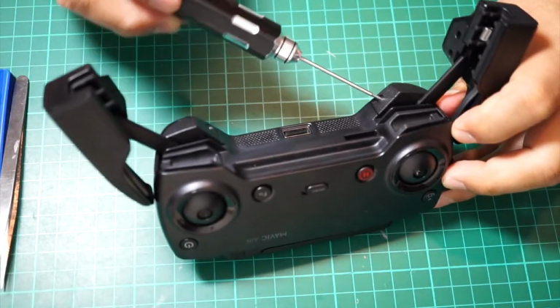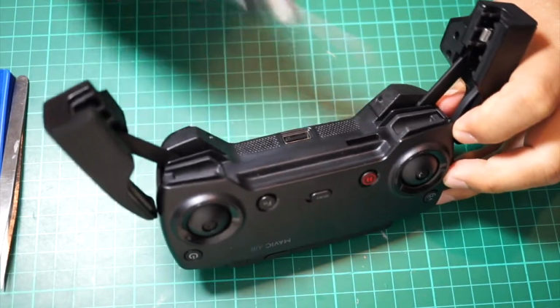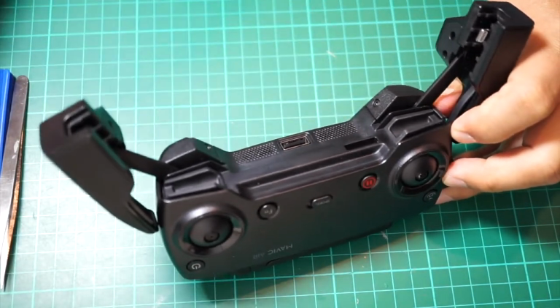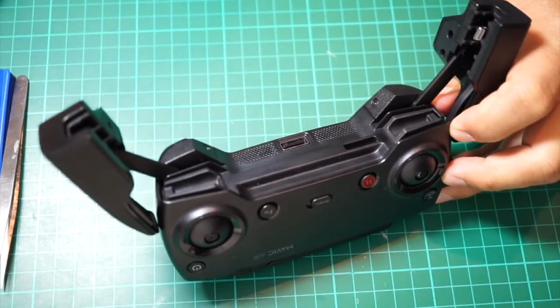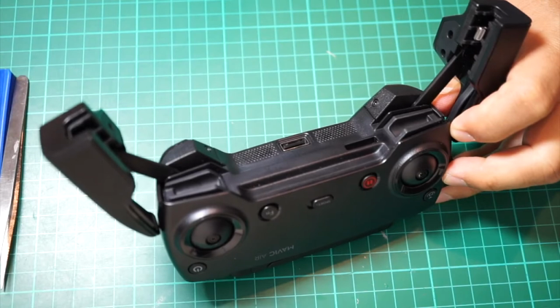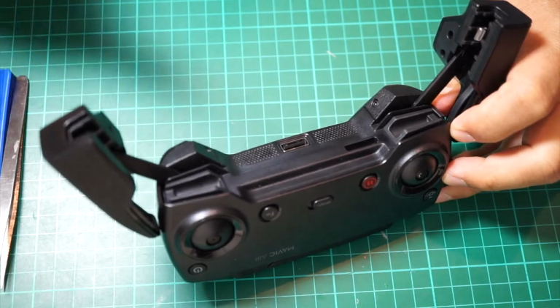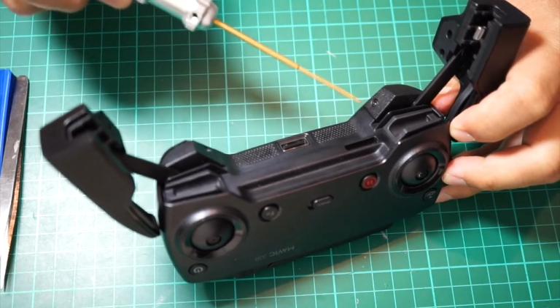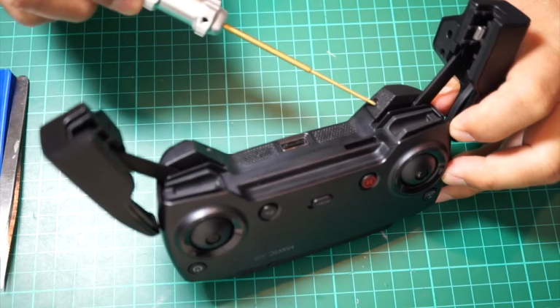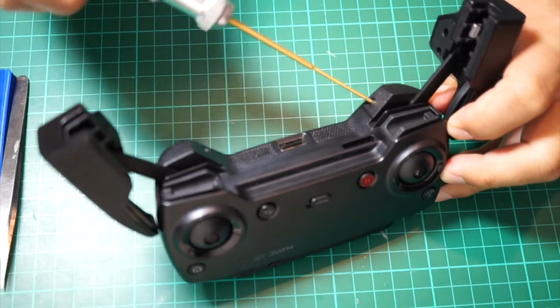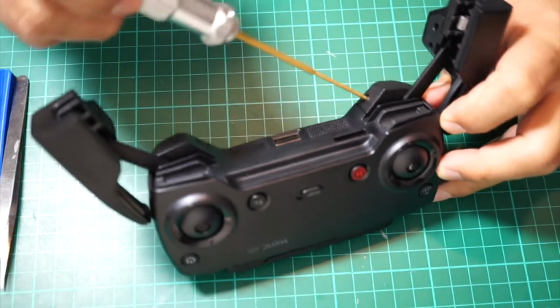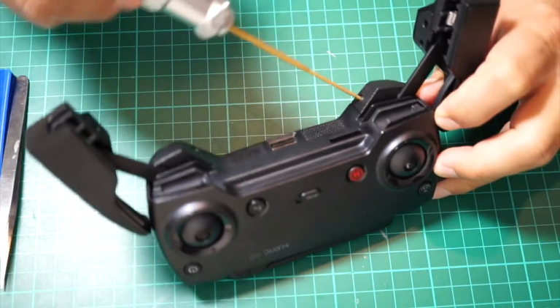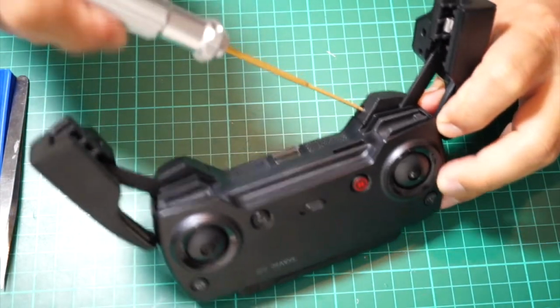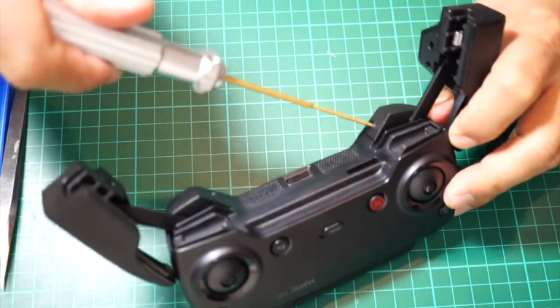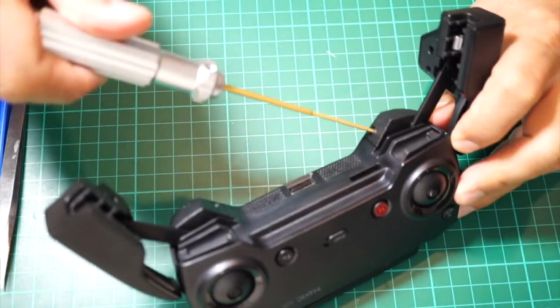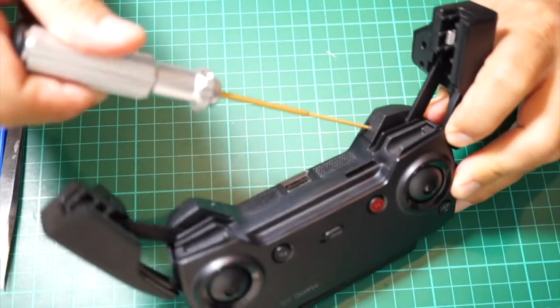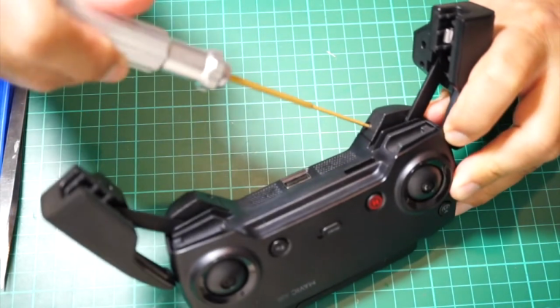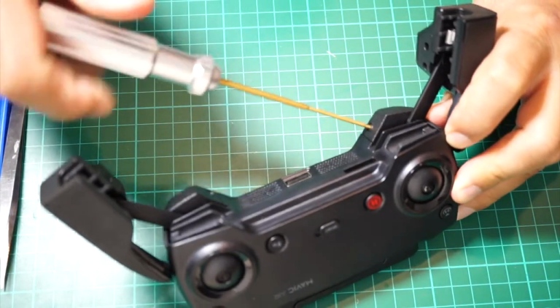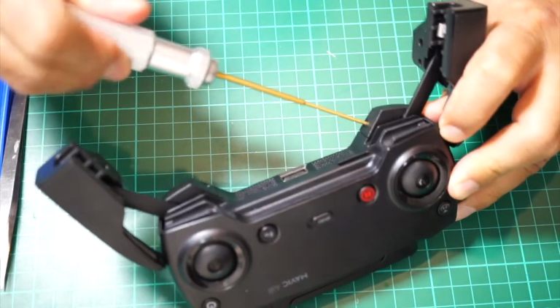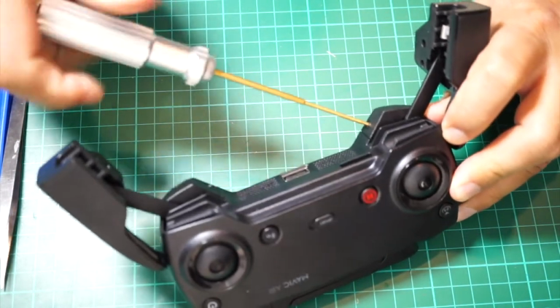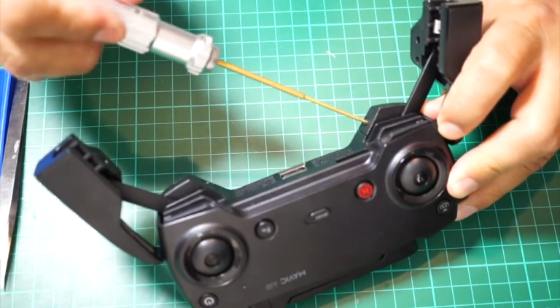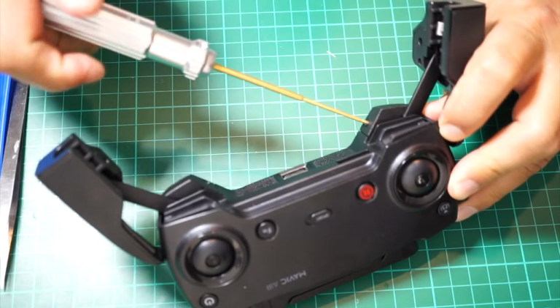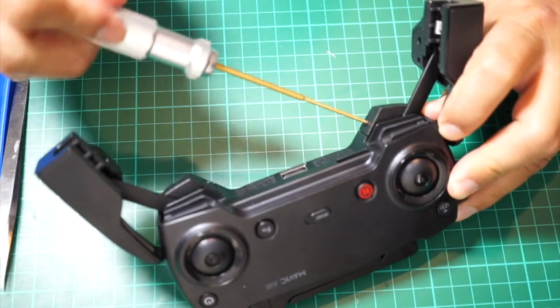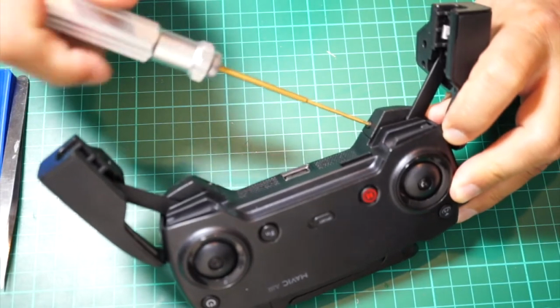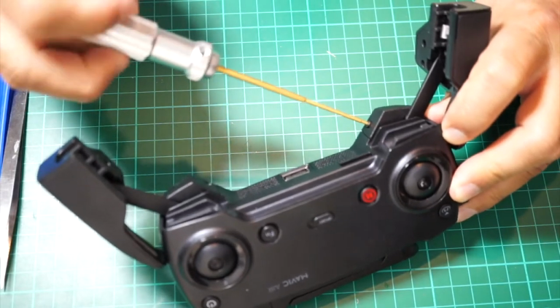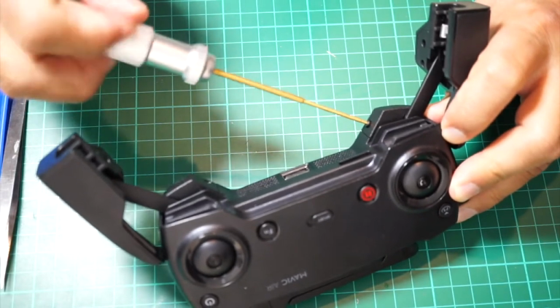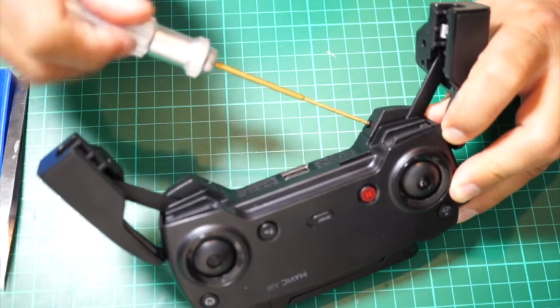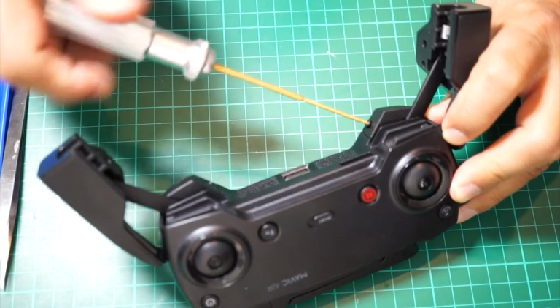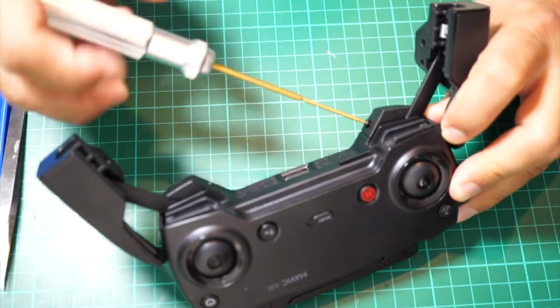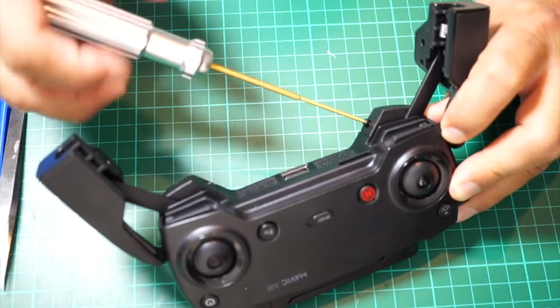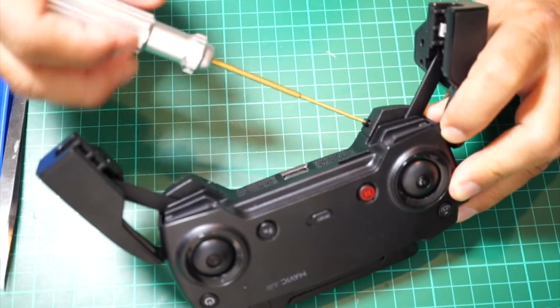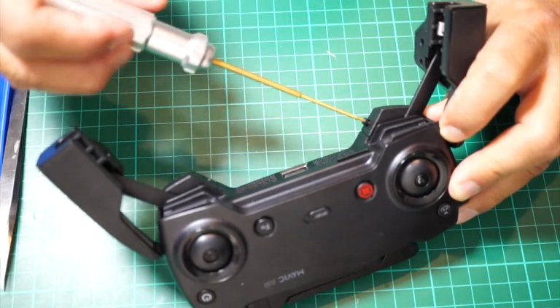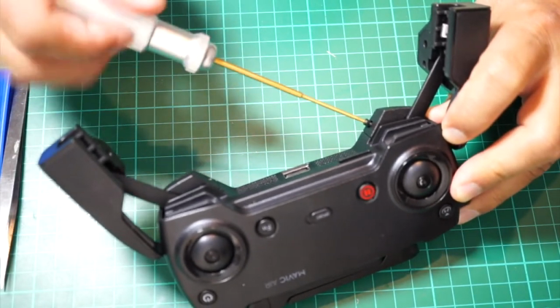First off you have to remove the two plastic covers underneath the handle there using your 1.5 hex screwdriver.